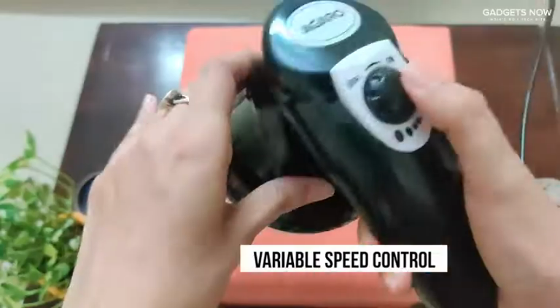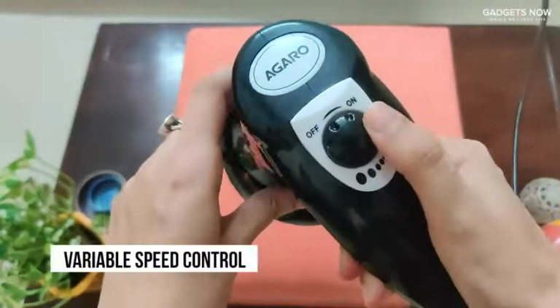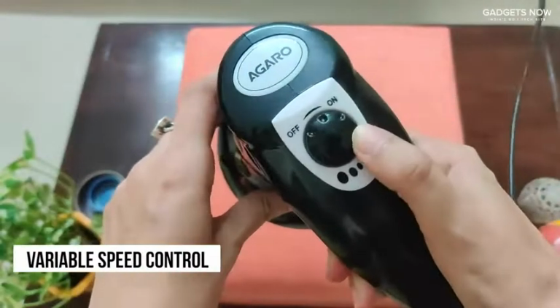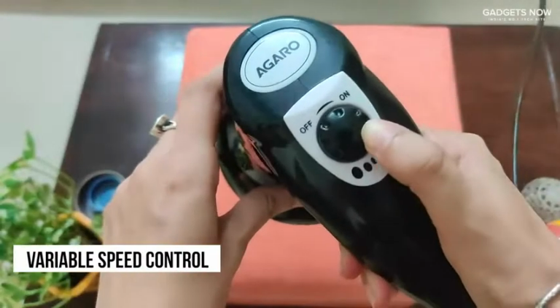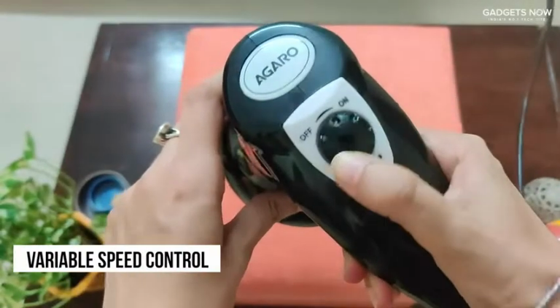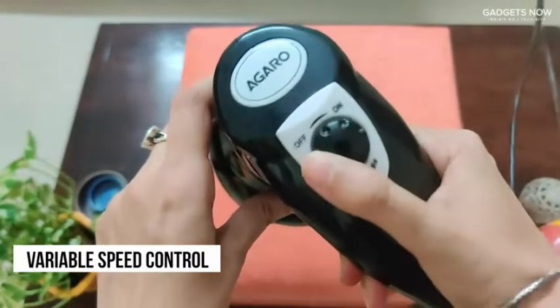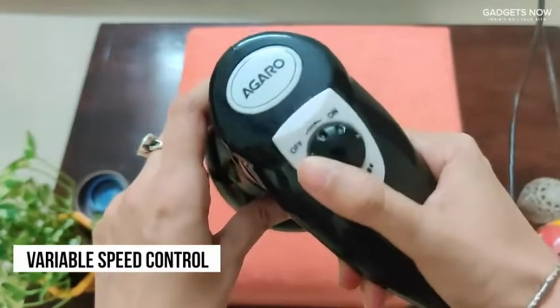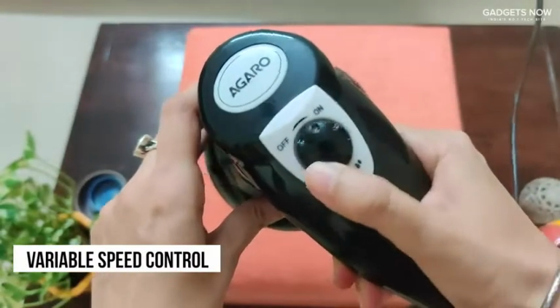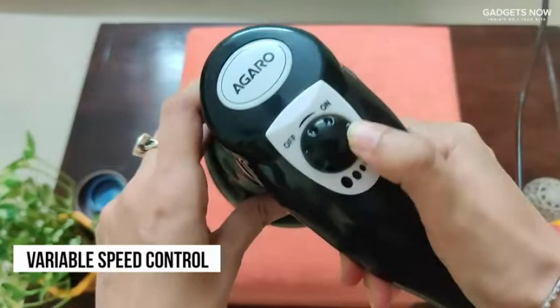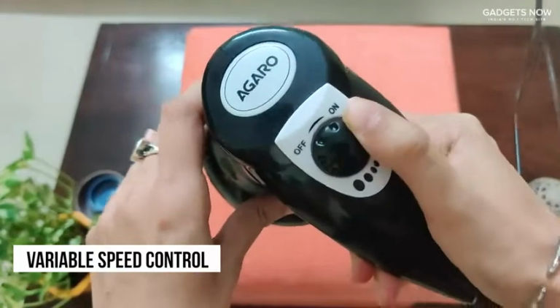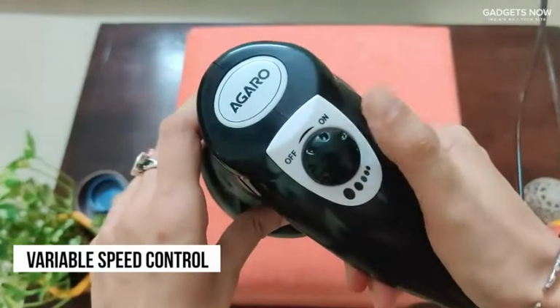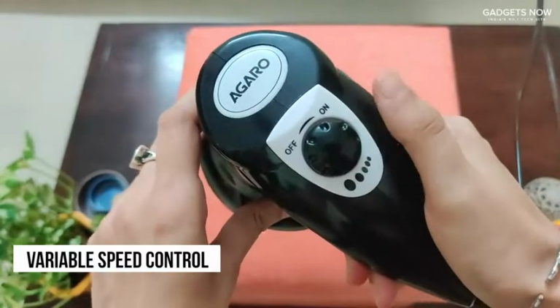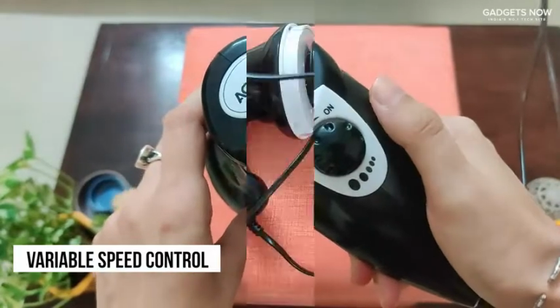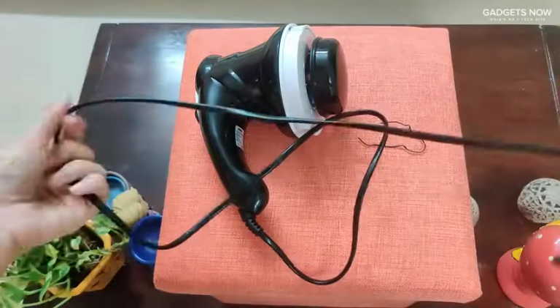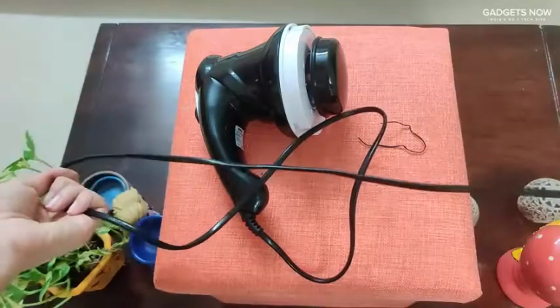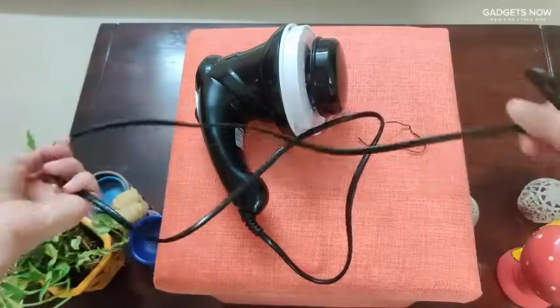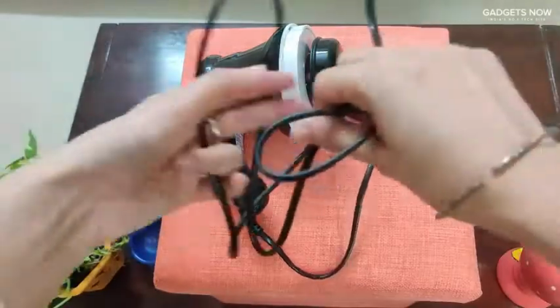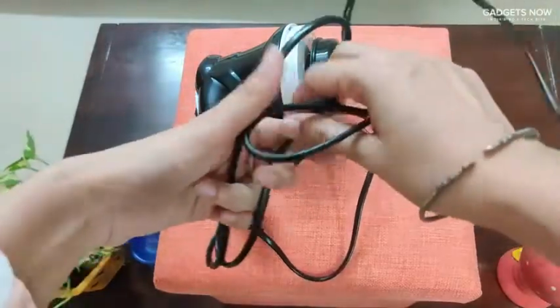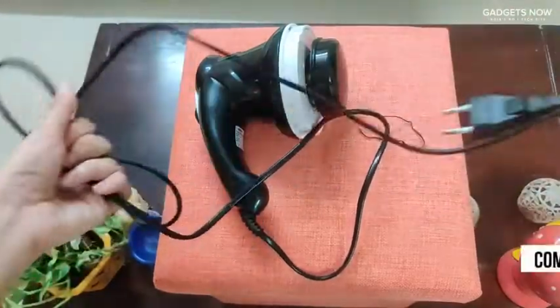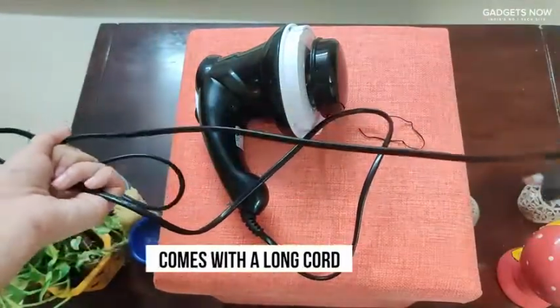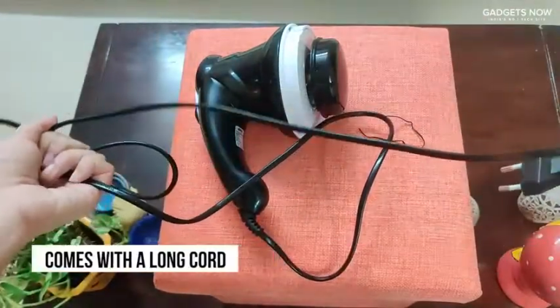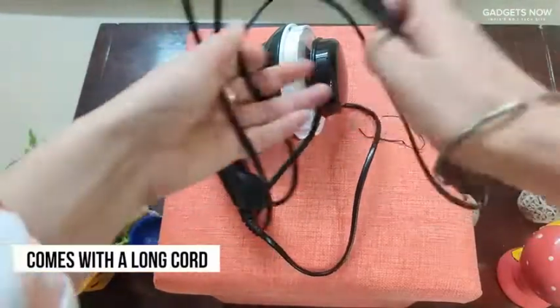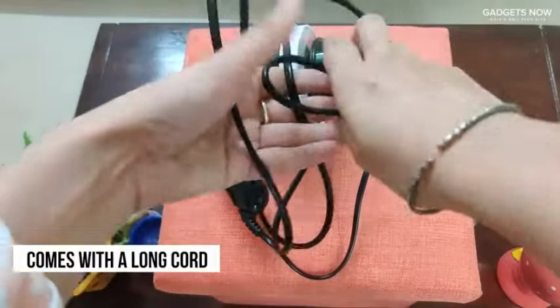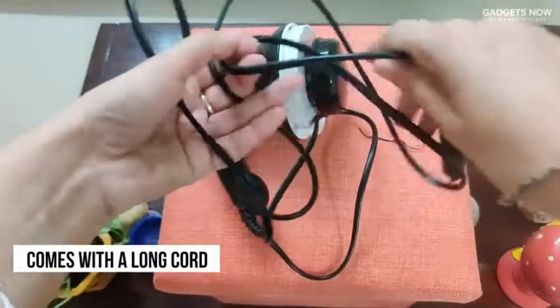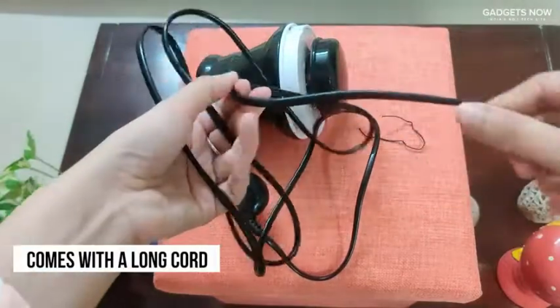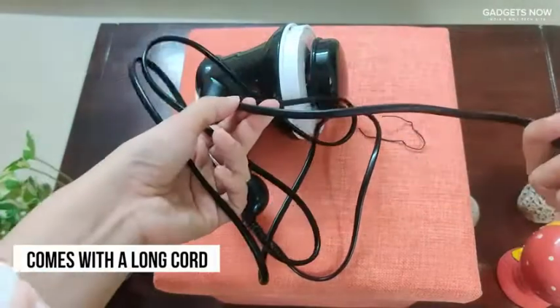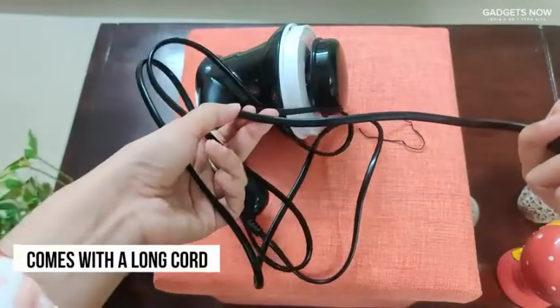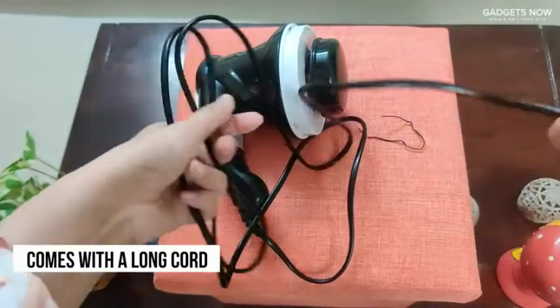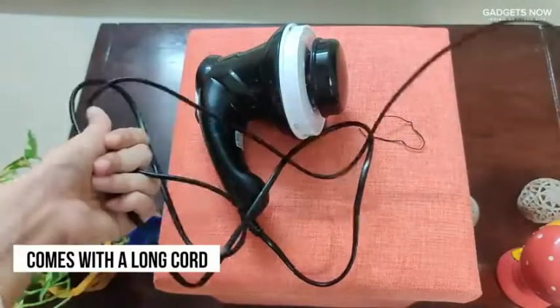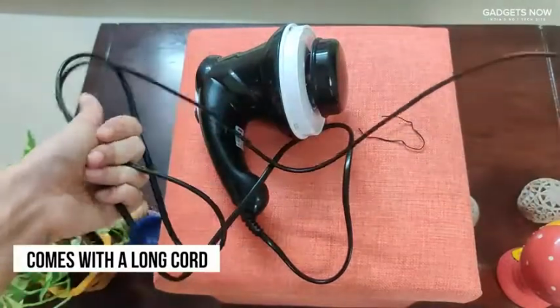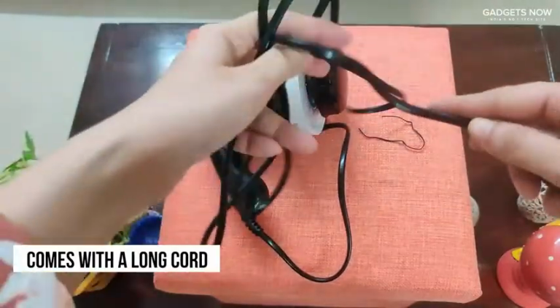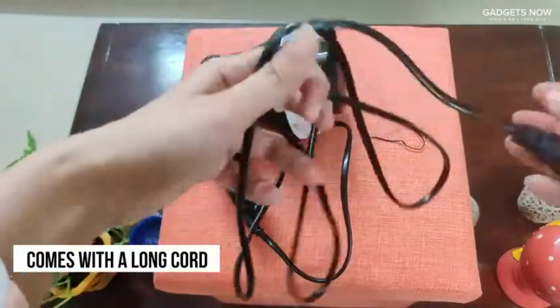The massager has a knob which you can use to switch it on and off and also control the speed. It has a long cord so it's not going to get in the way while you're using it on yourself, and it's also easy to carry around with you.